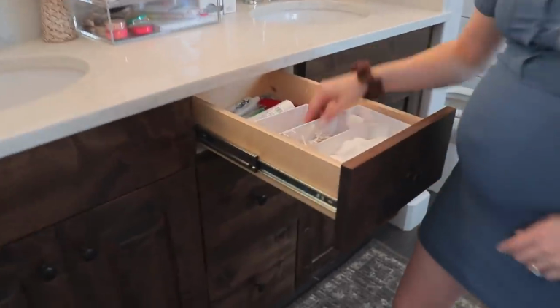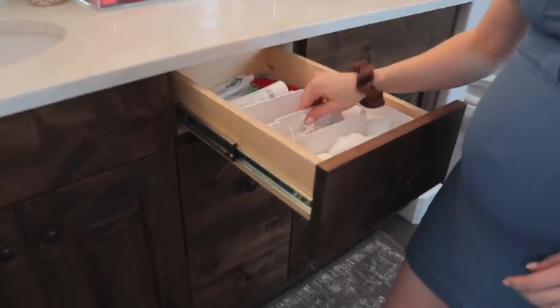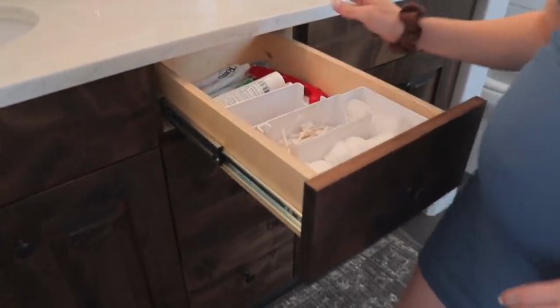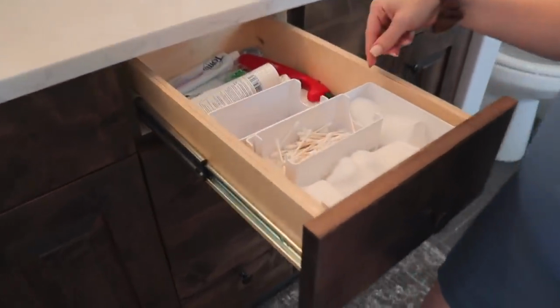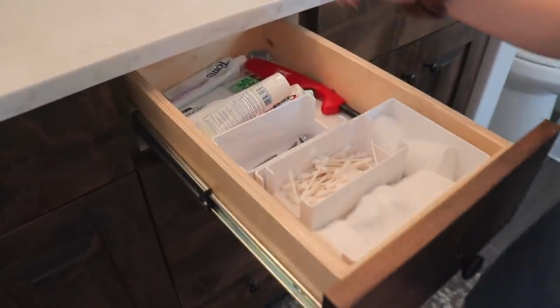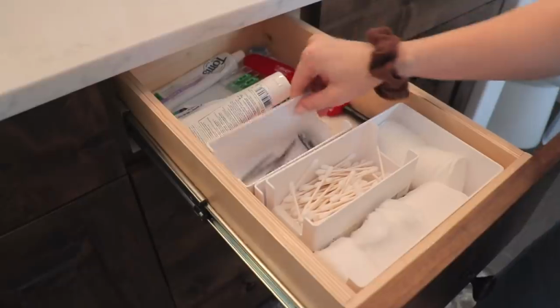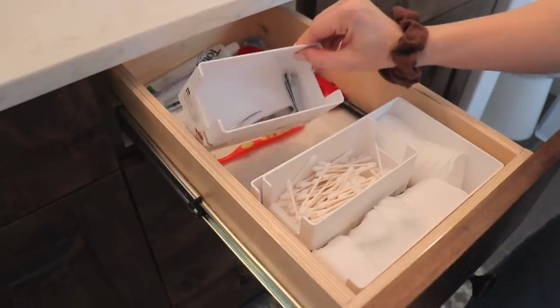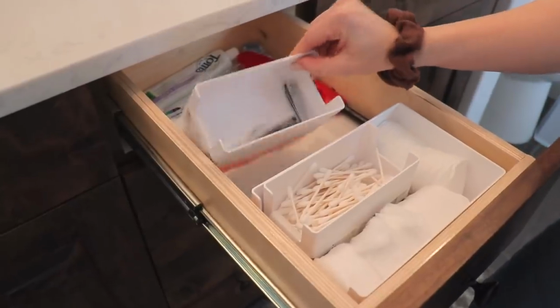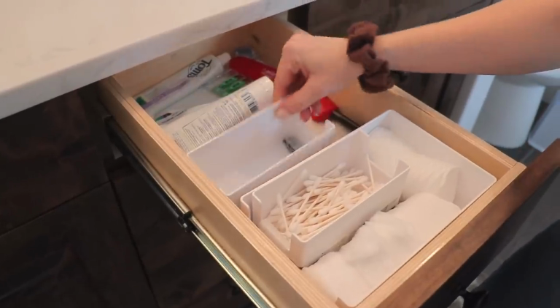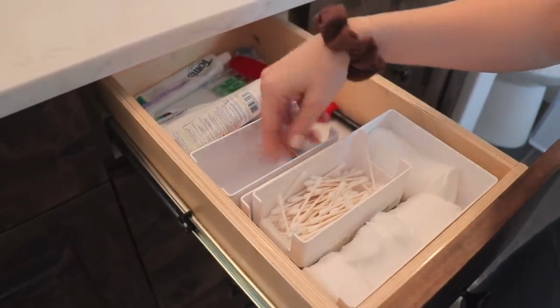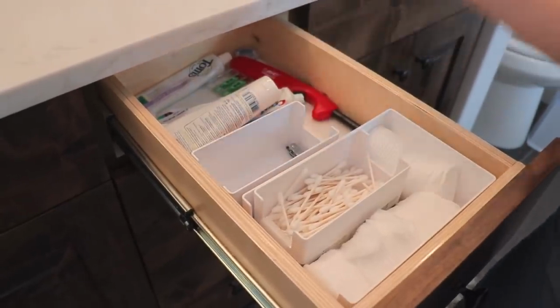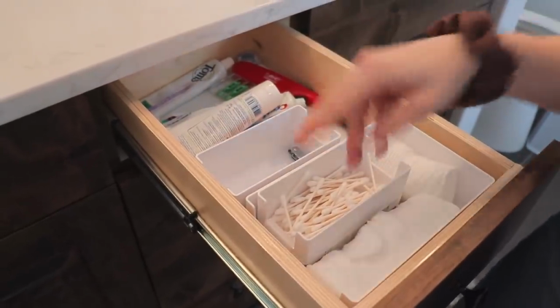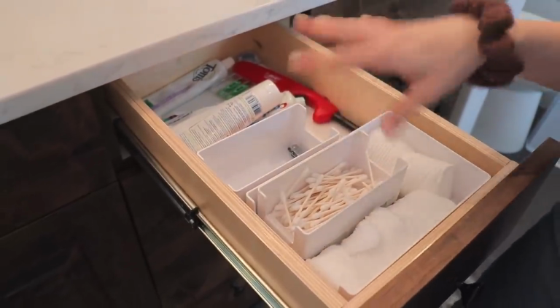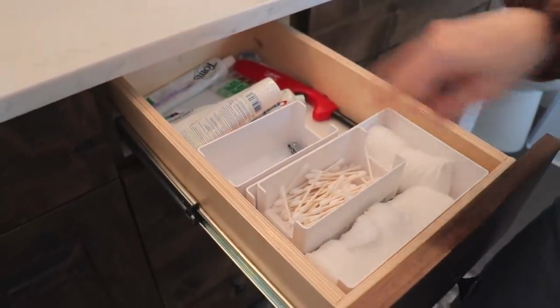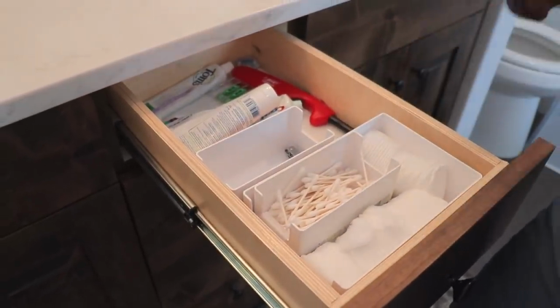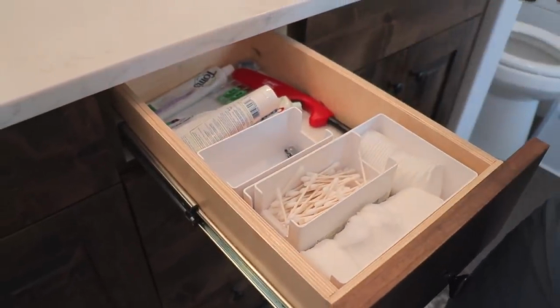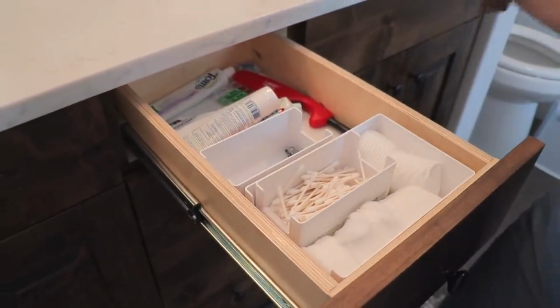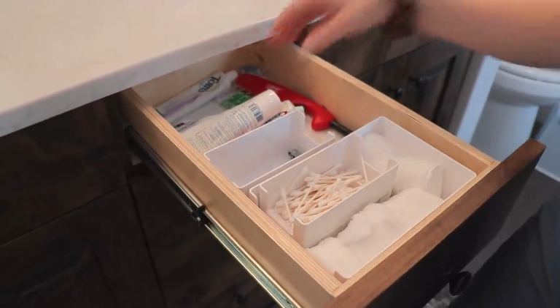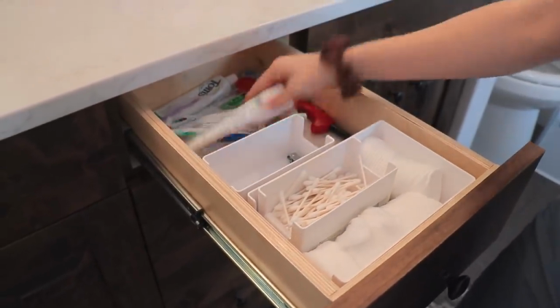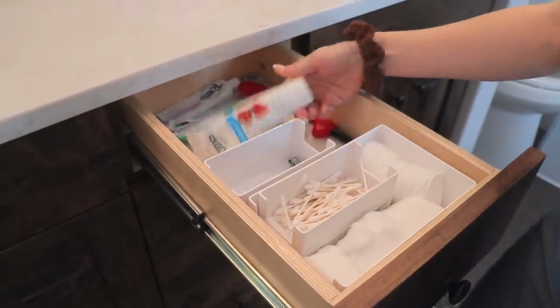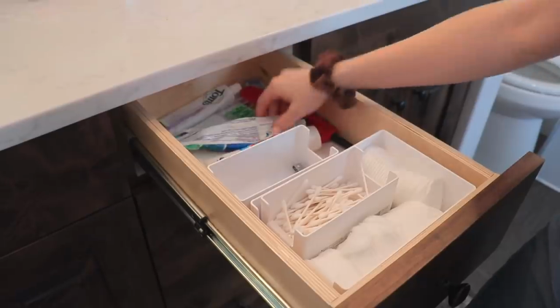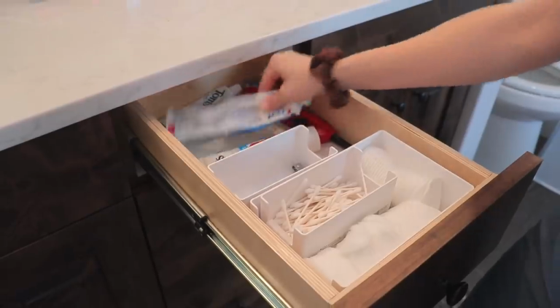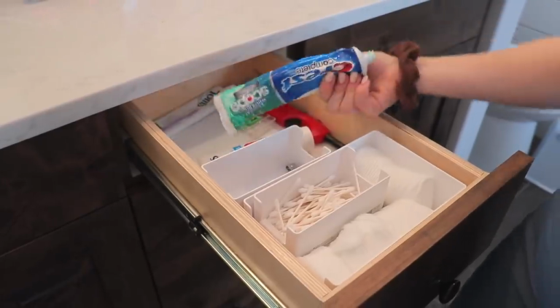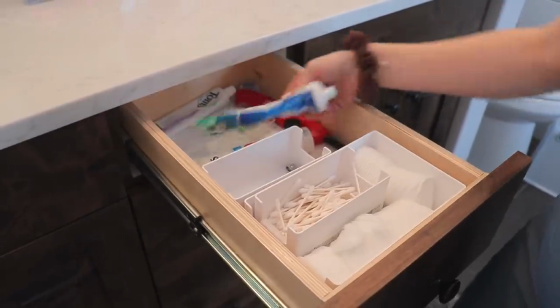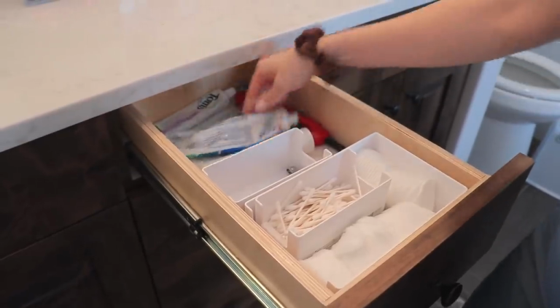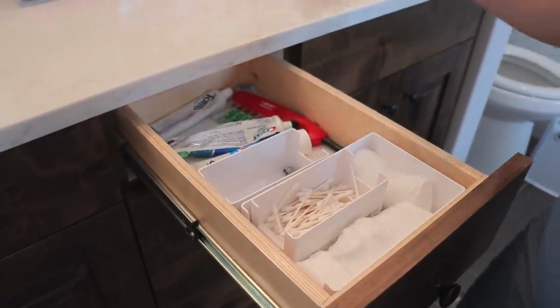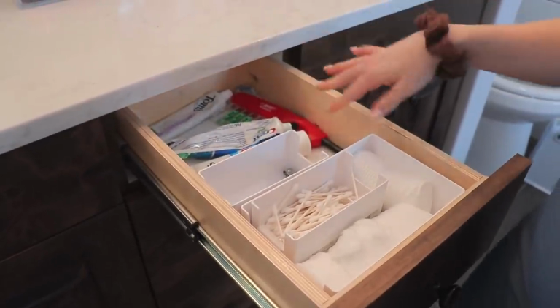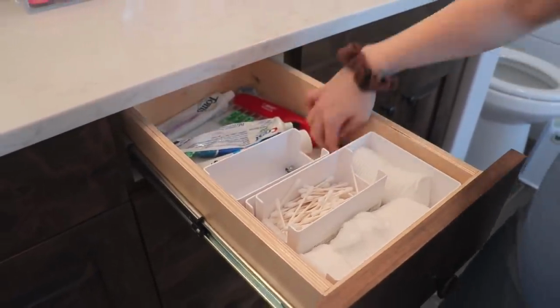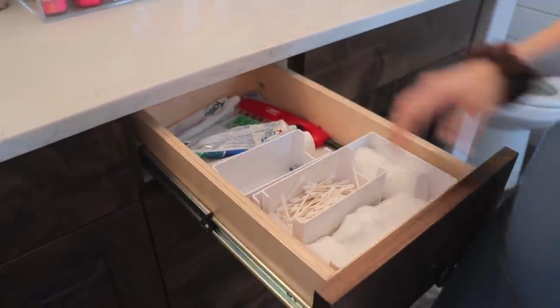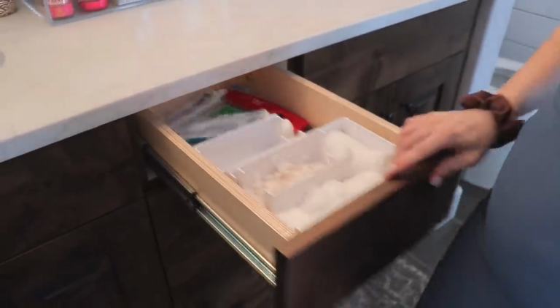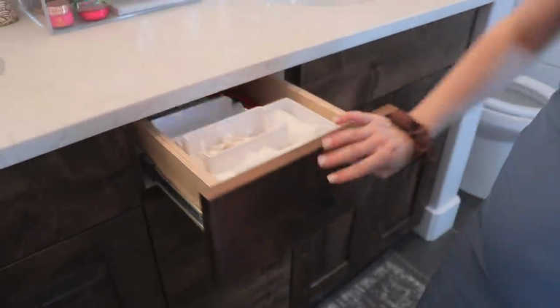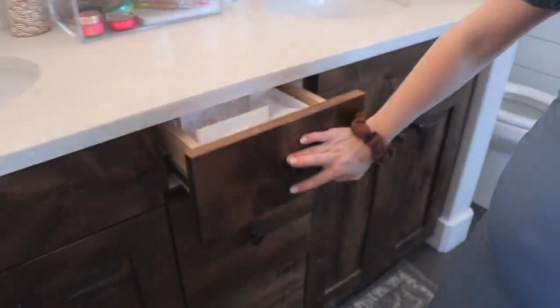Top drawer — this is like our everyday stuff. Oscar I'm sure really likes it. He's got his tweezers and all his stuff that he really uses. All I use is the toothpaste. But like our everyday things, a lighter to light candles.